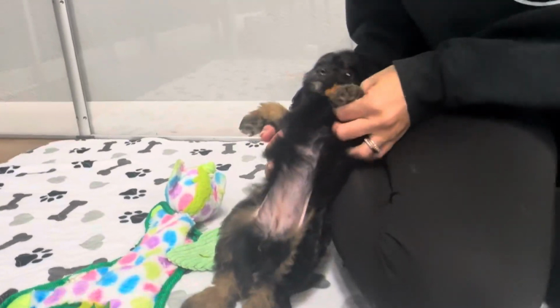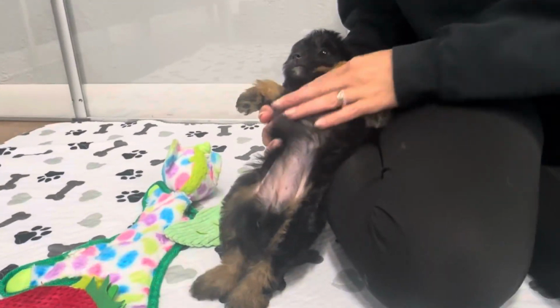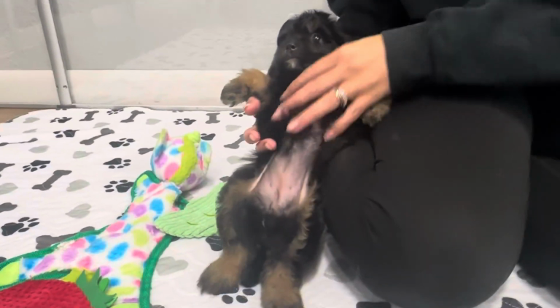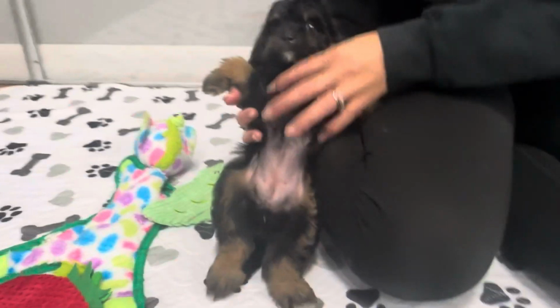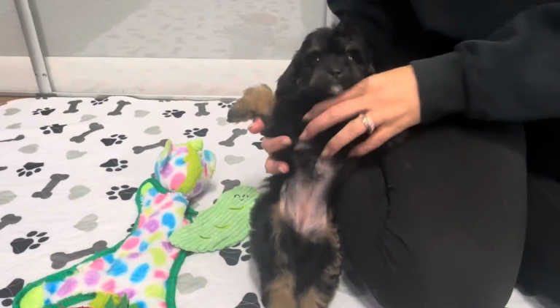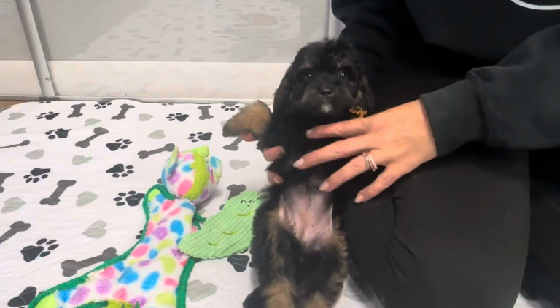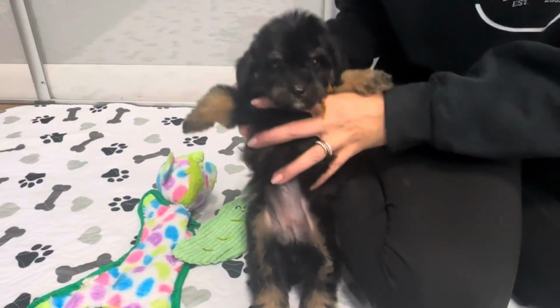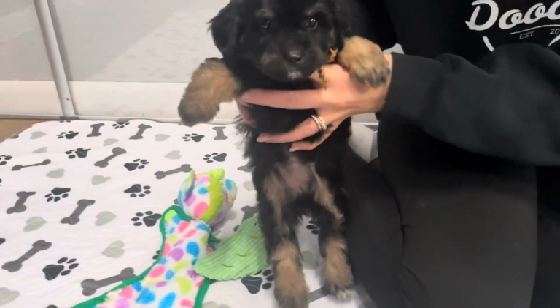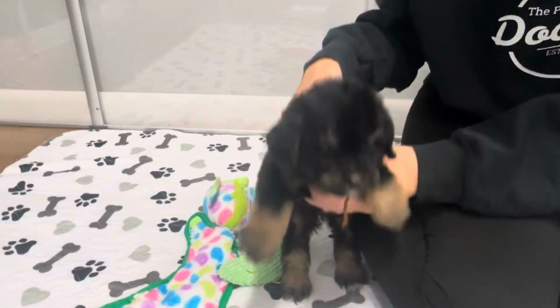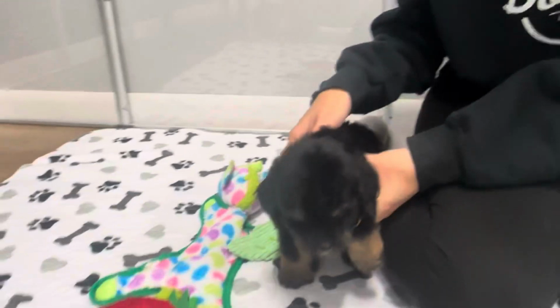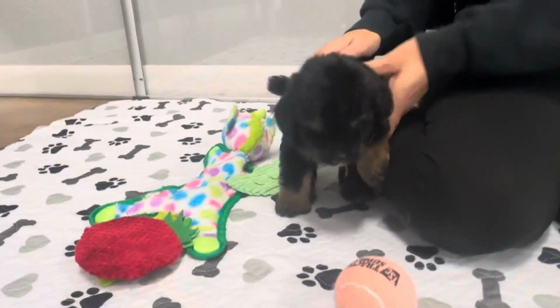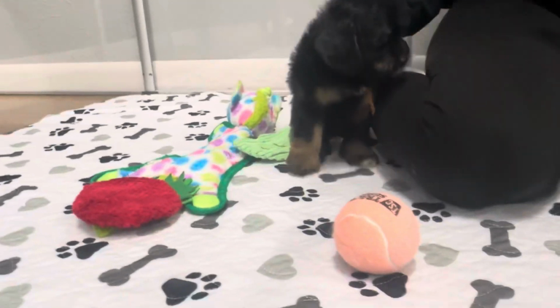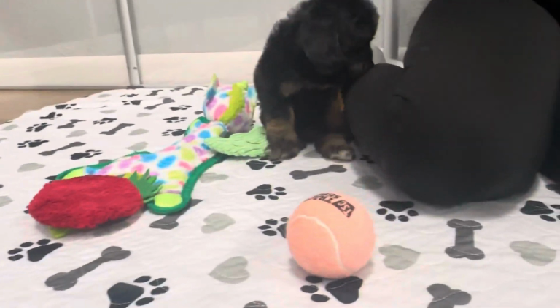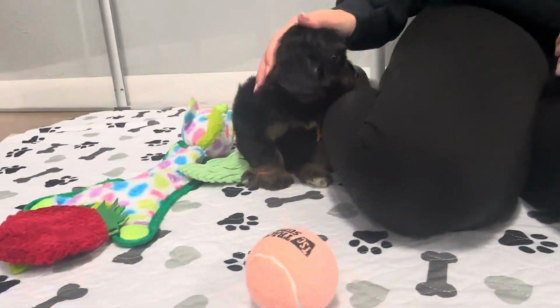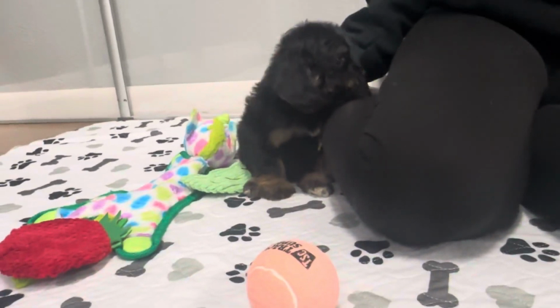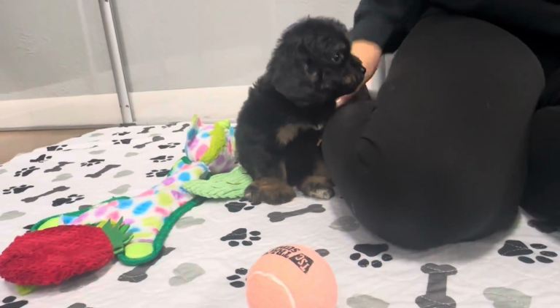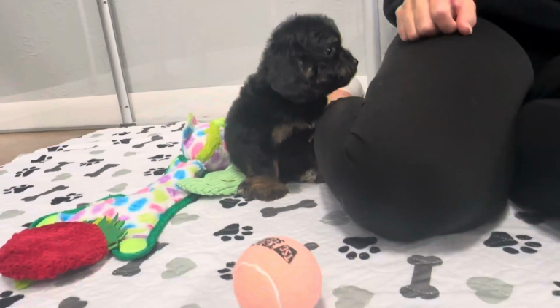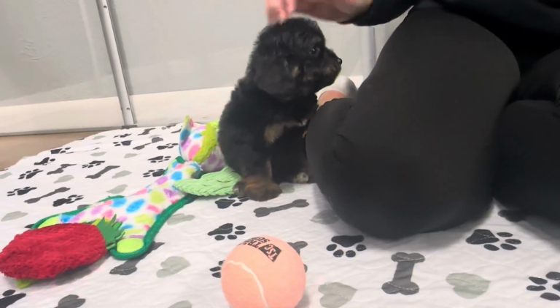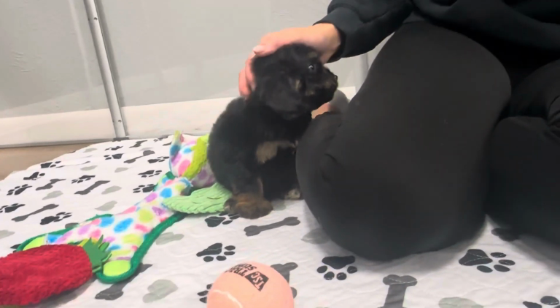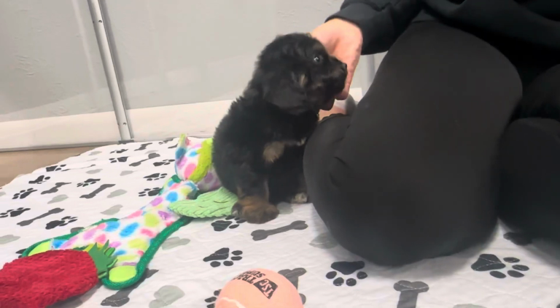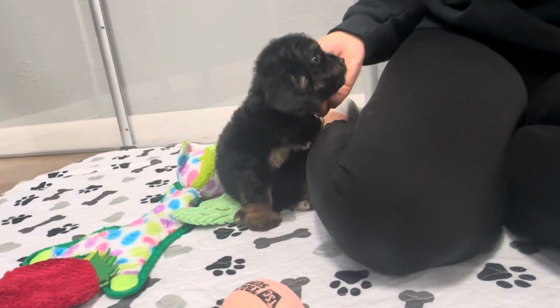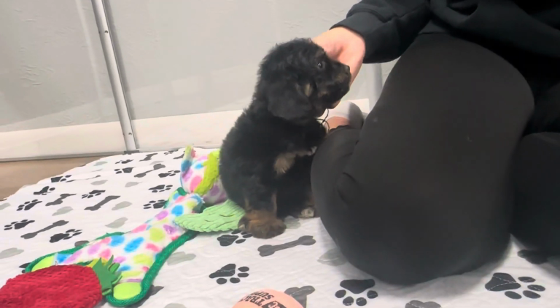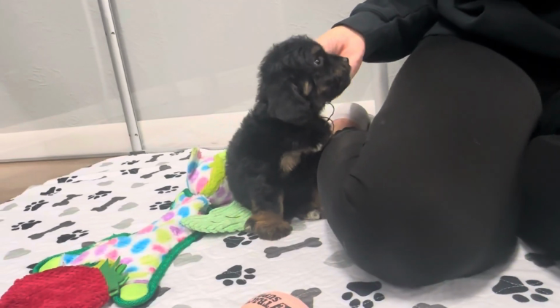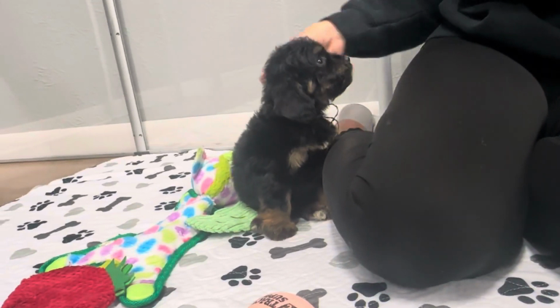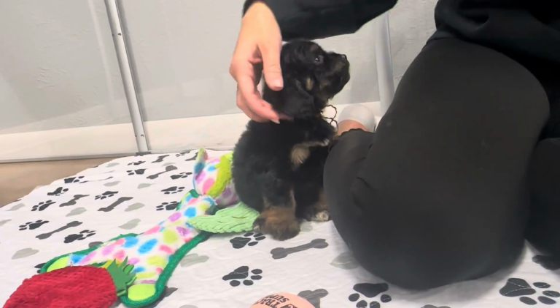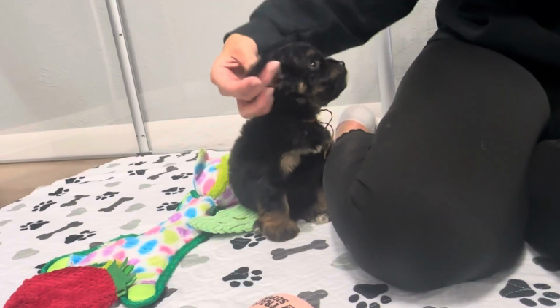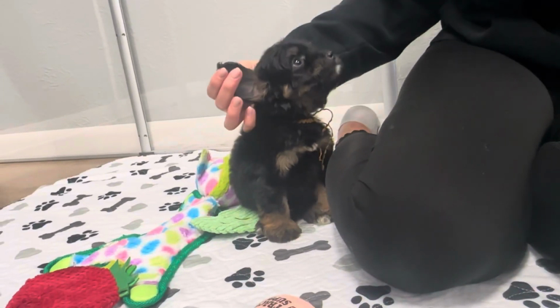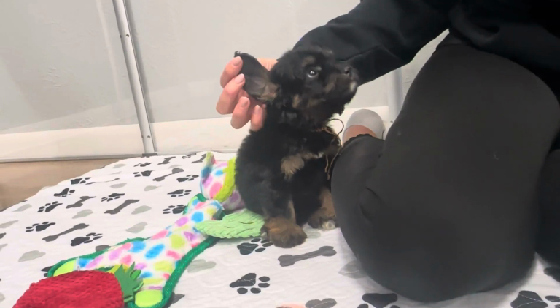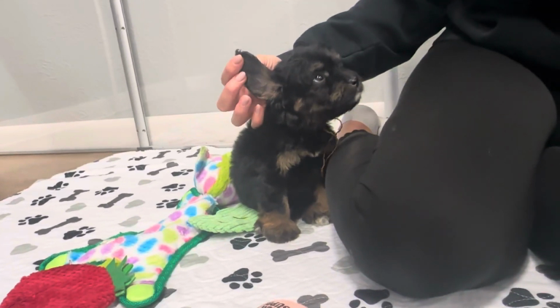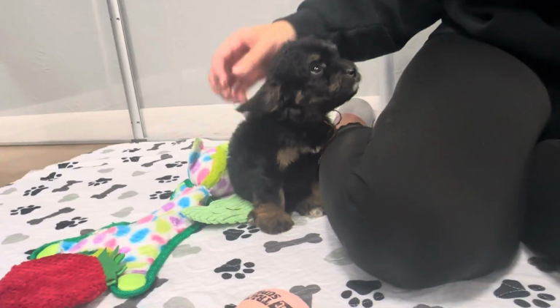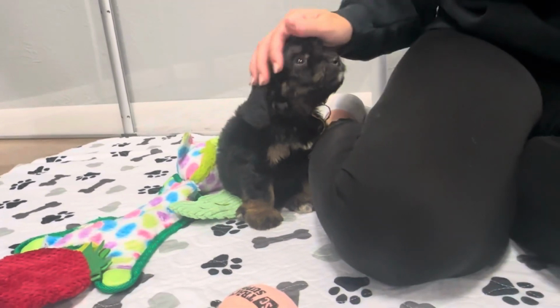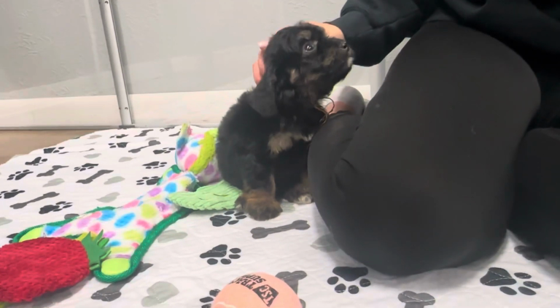We're going to lay back. We get a belly rub. There we go. You're like, hey, I liked that. I love the tan brown on her ears.